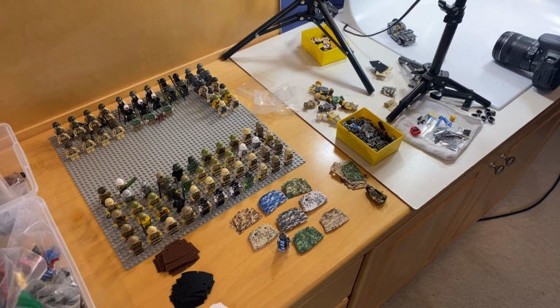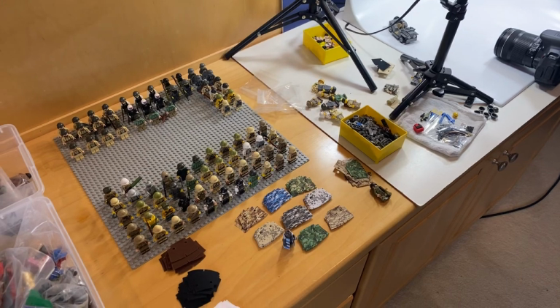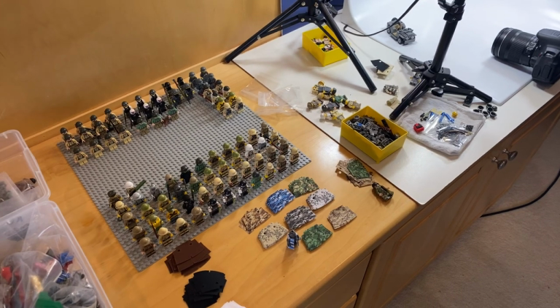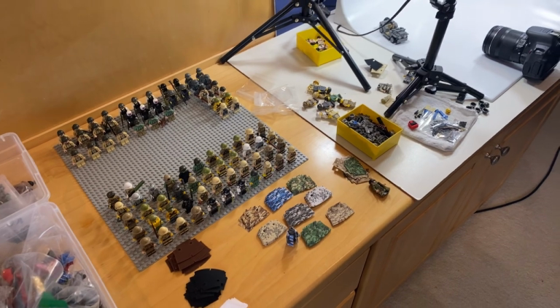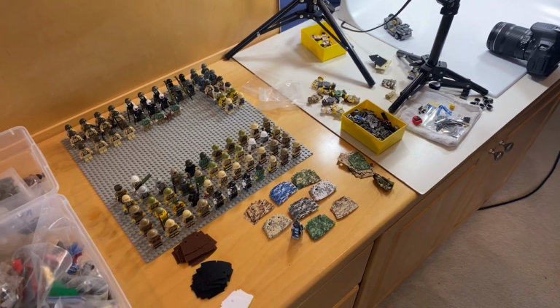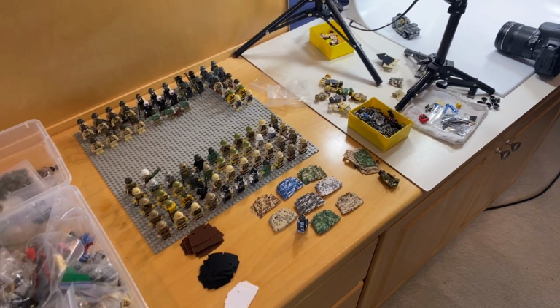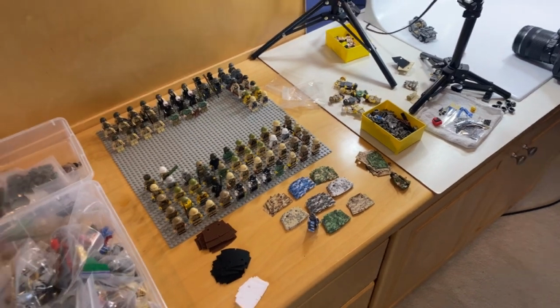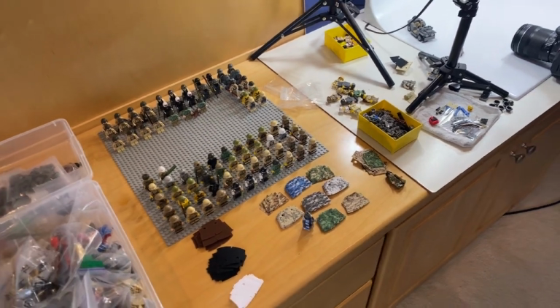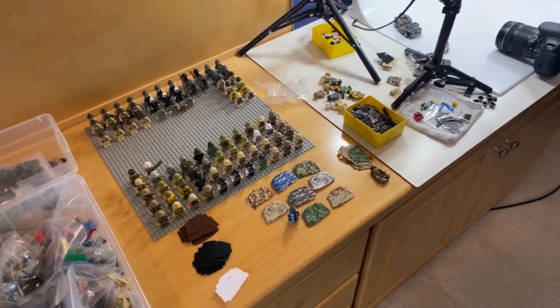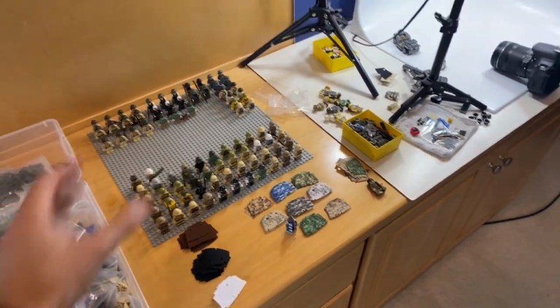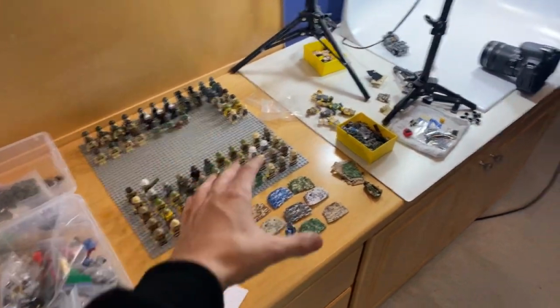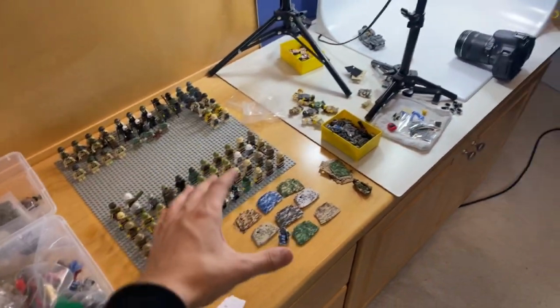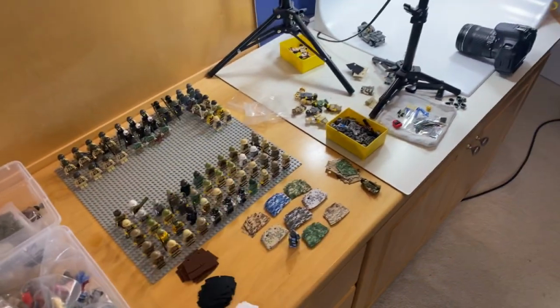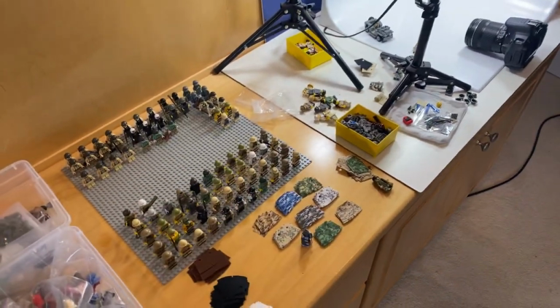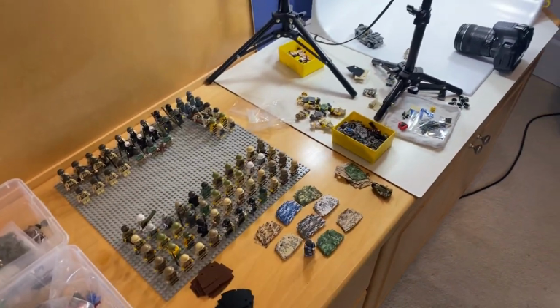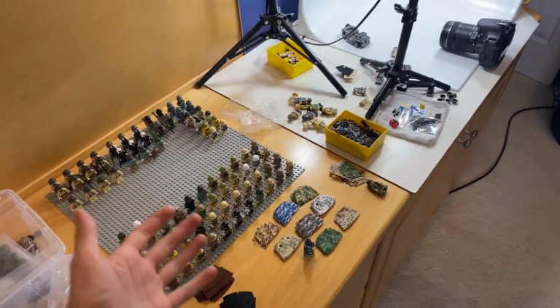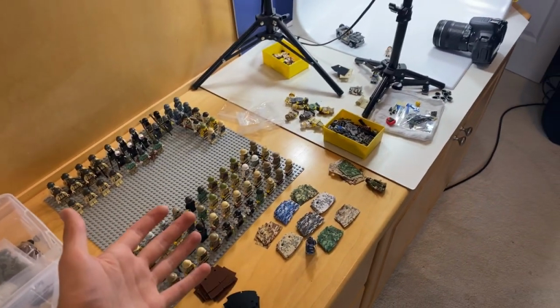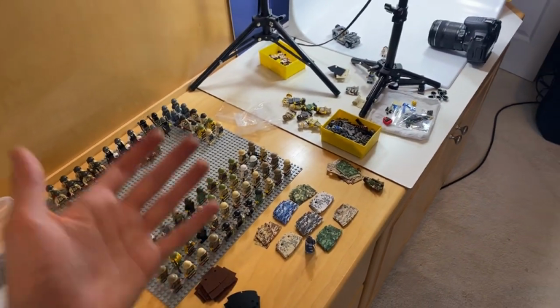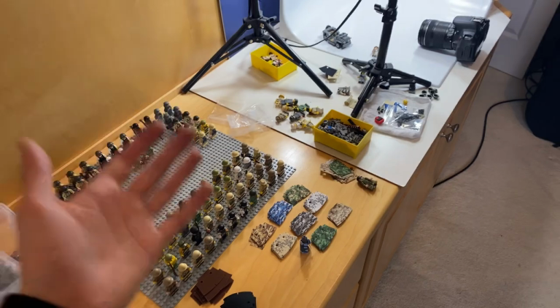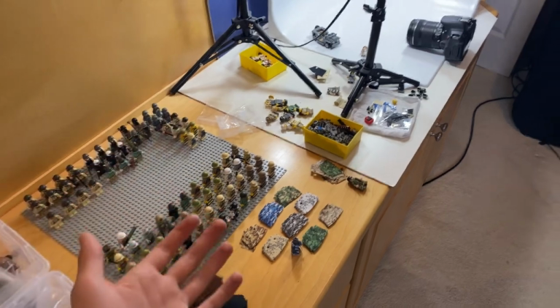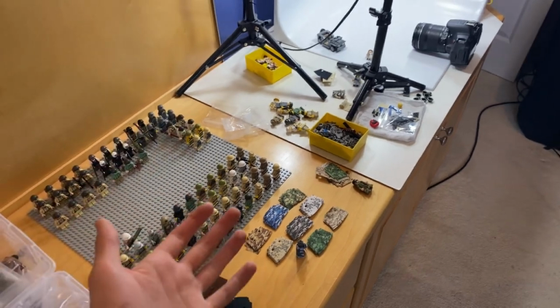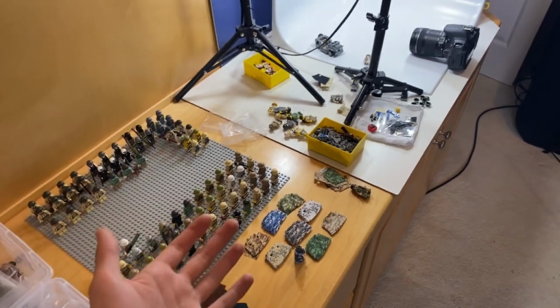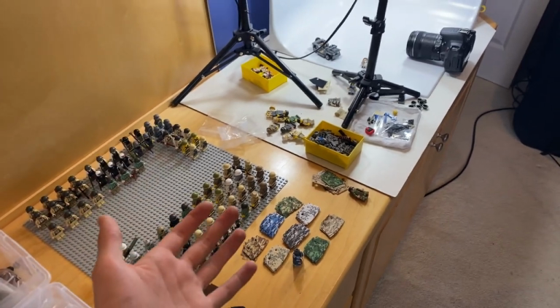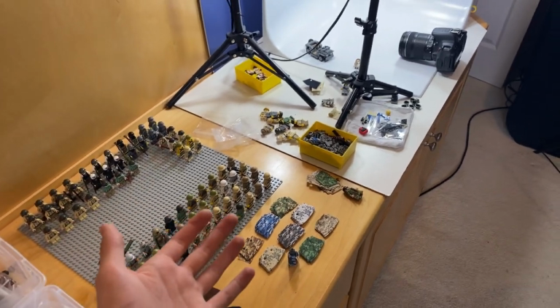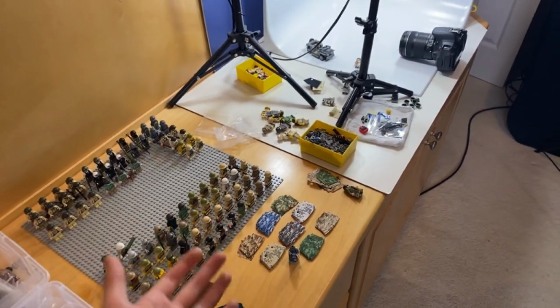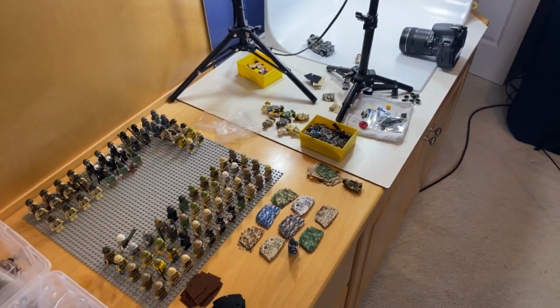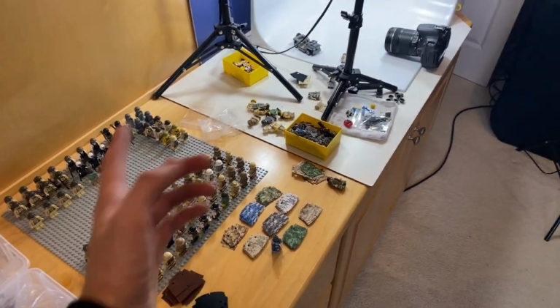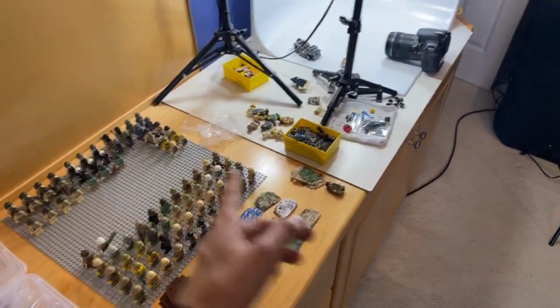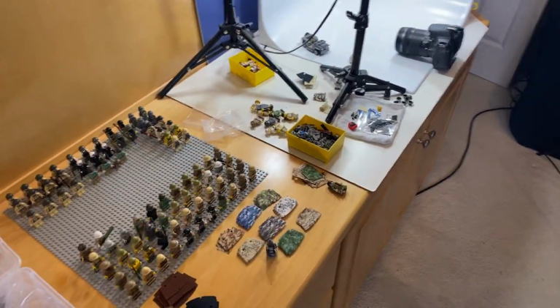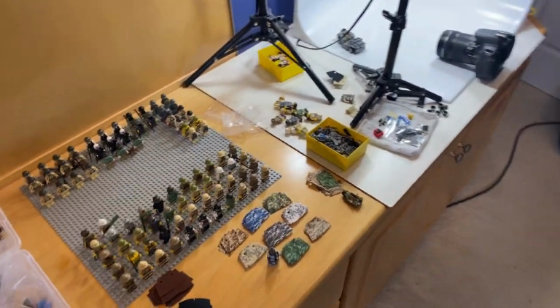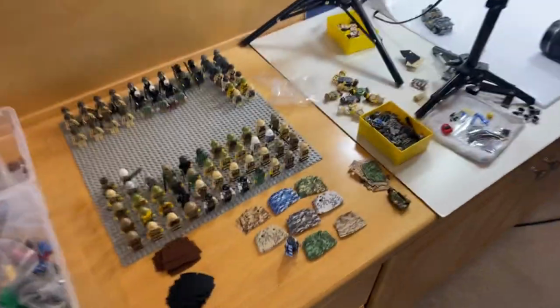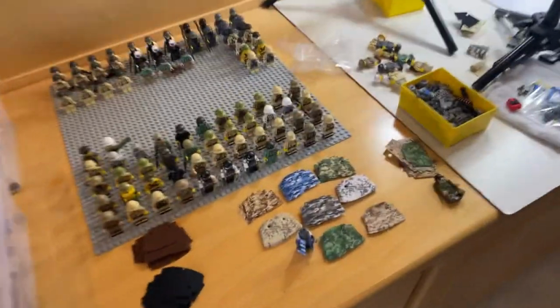All right guys, we're doing a quick weekly update. I tried to do a live stream for this, but for whatever reason it just would not let me connect to the internet, but let's get right into it.